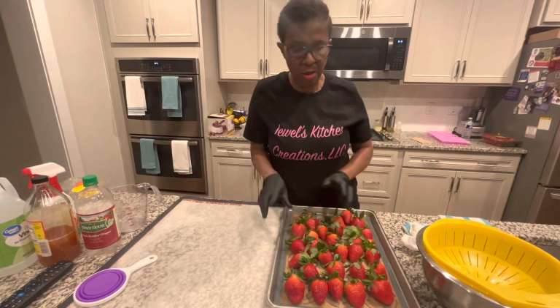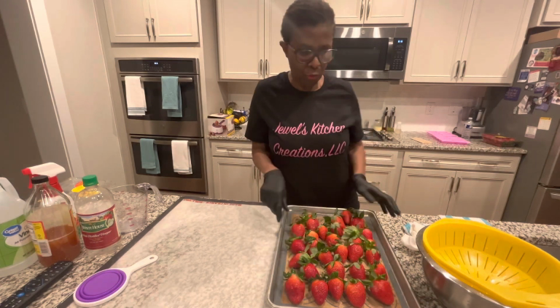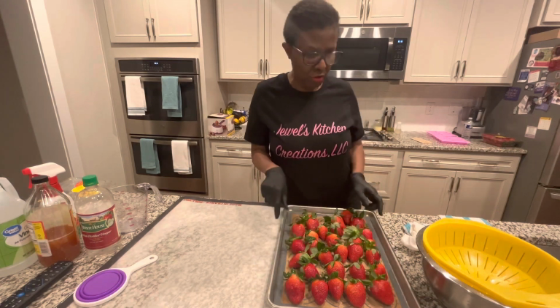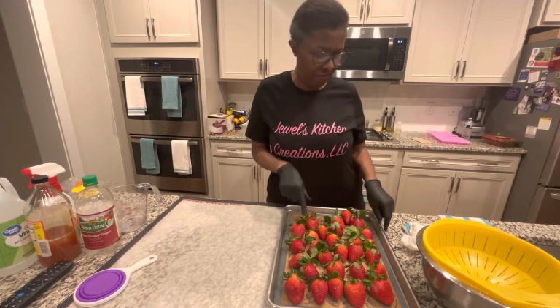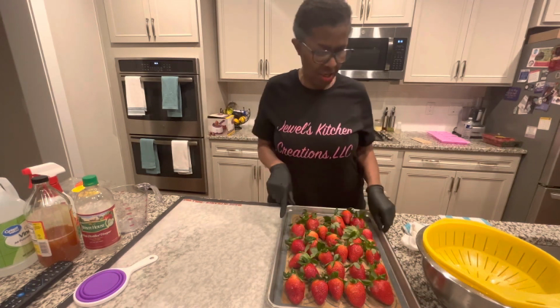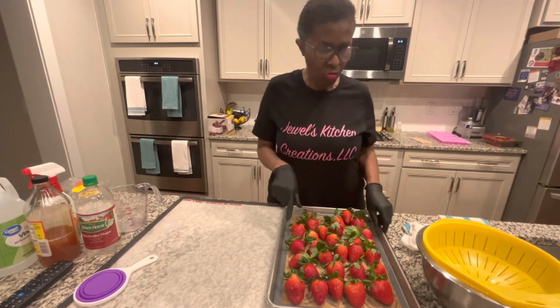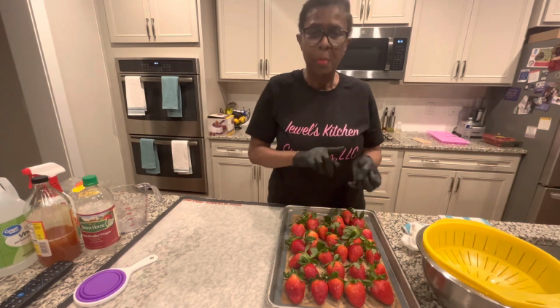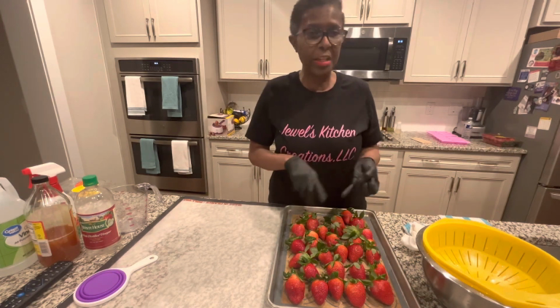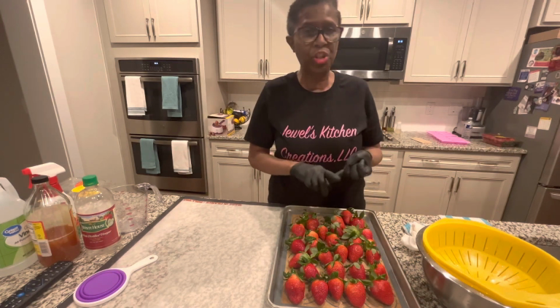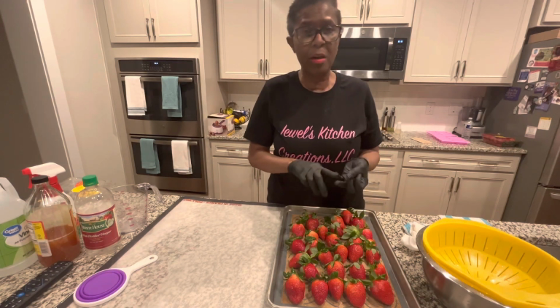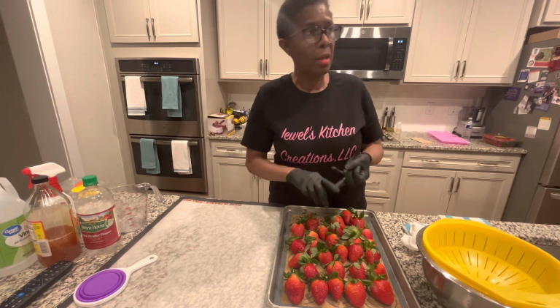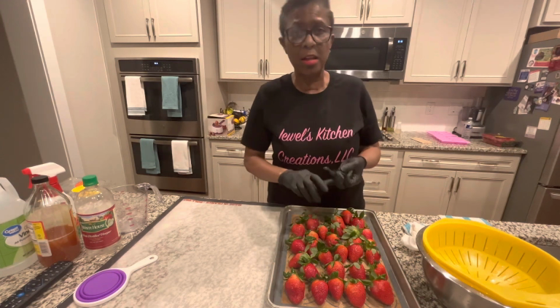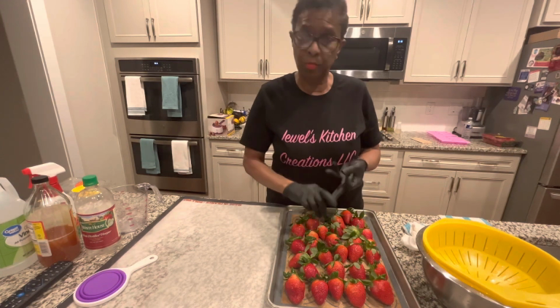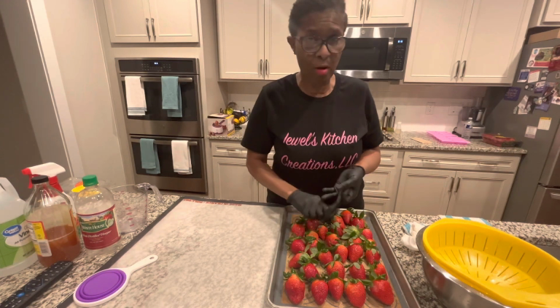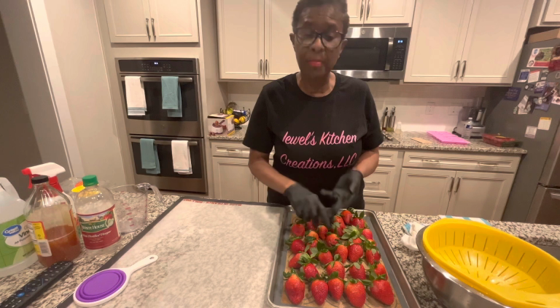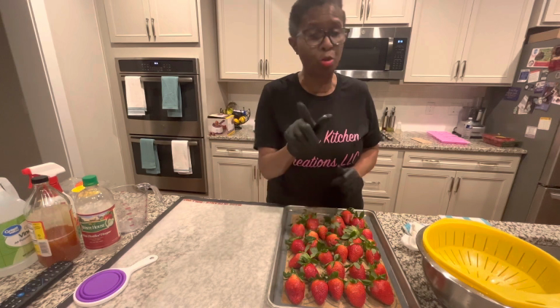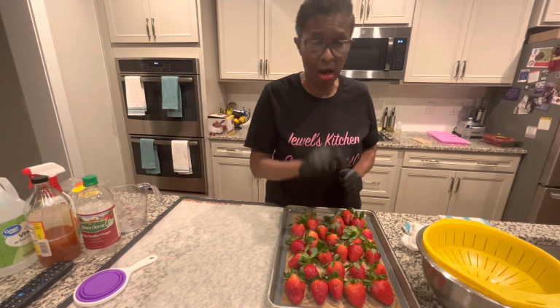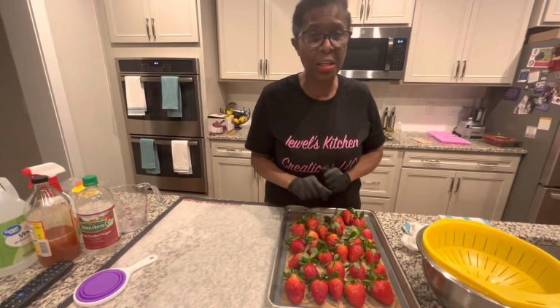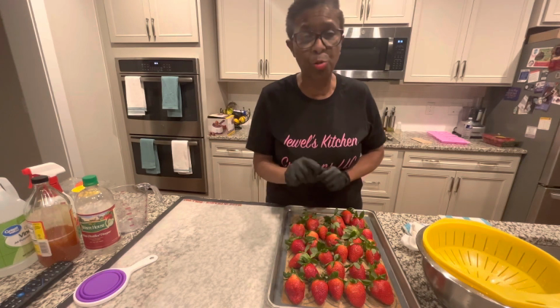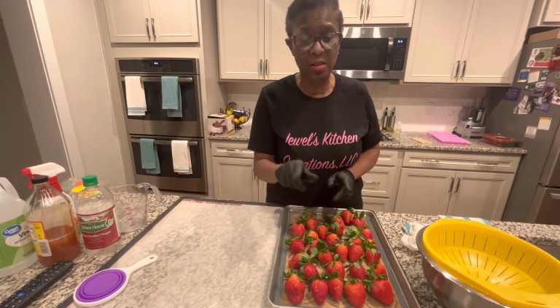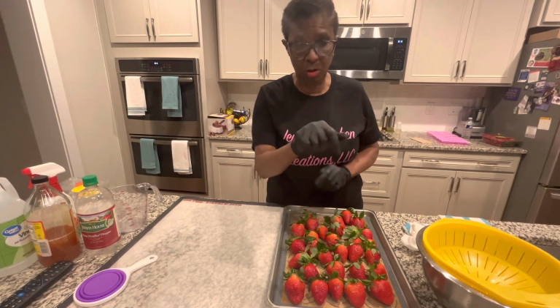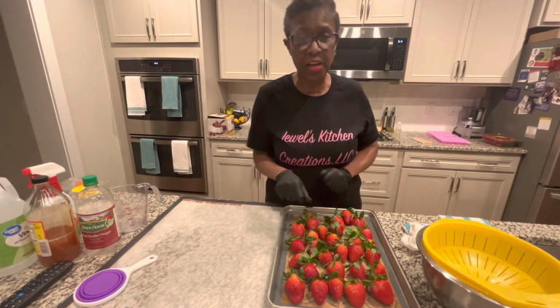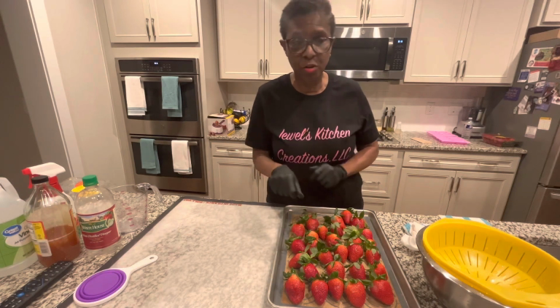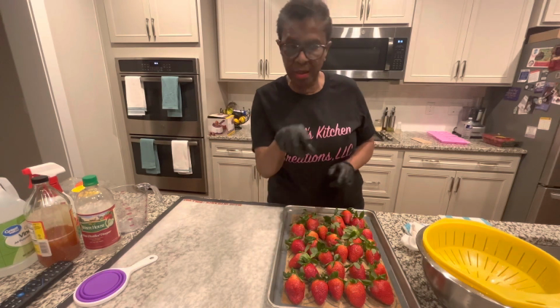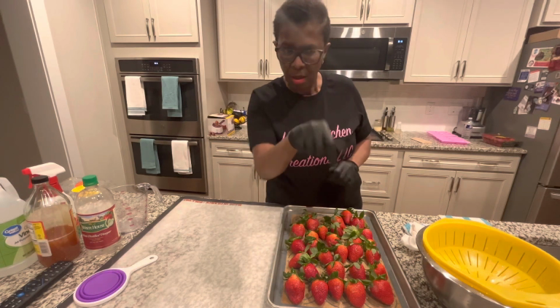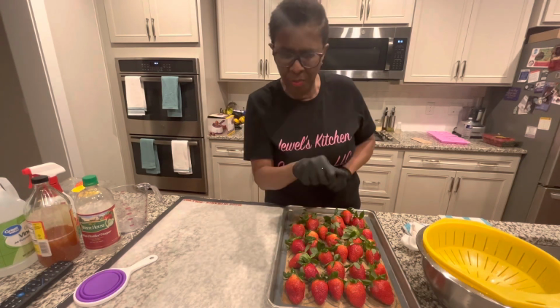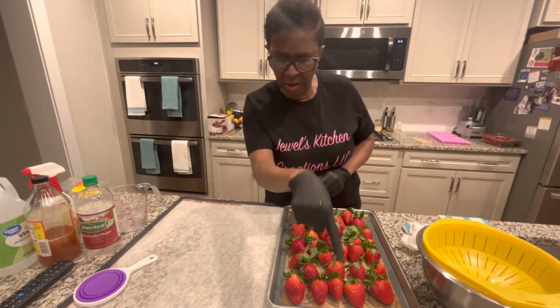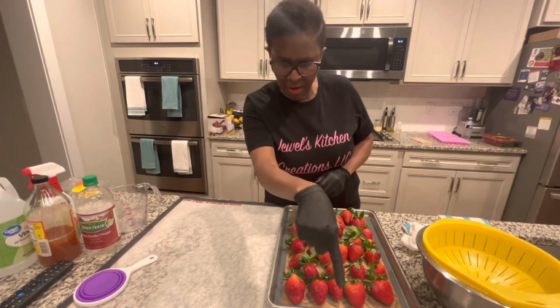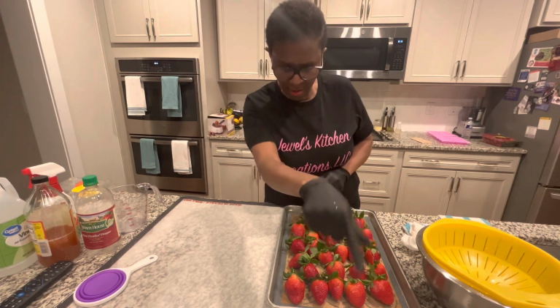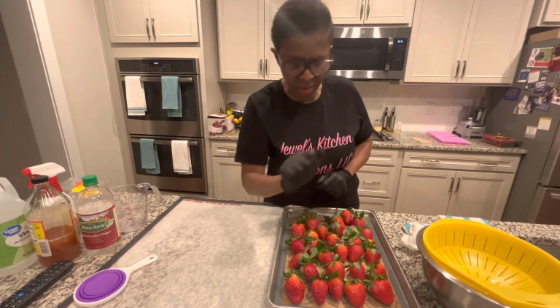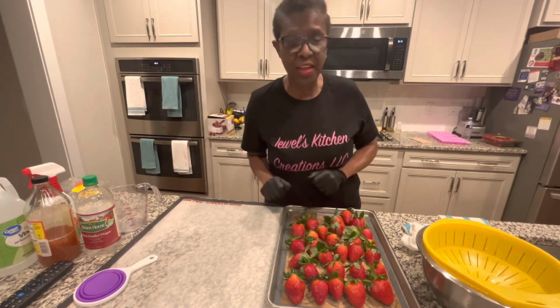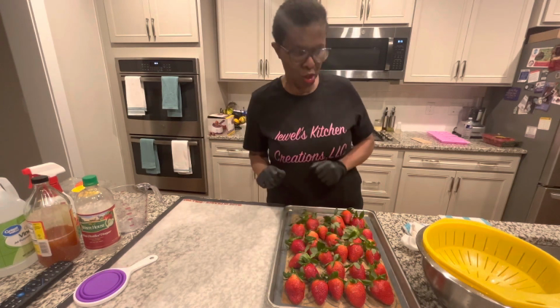Thank you for watching my video. Please share, like, subscribe, and do not forget to hit that notification button — the button right down at the bottom. Thank you.